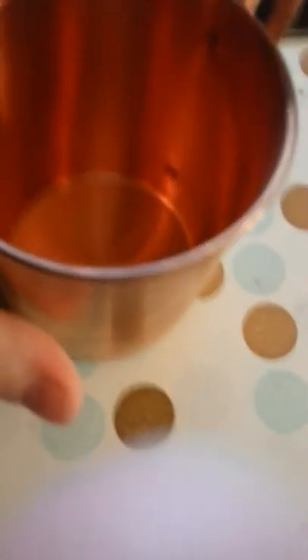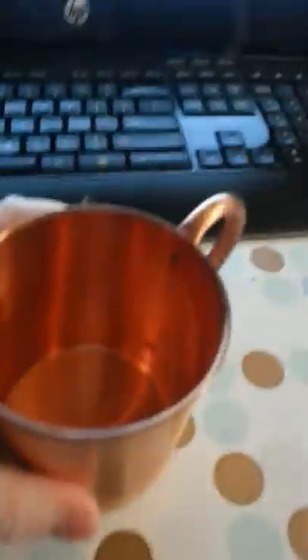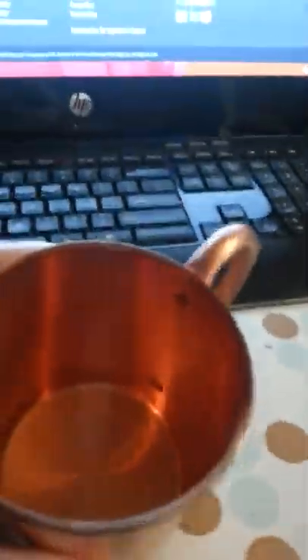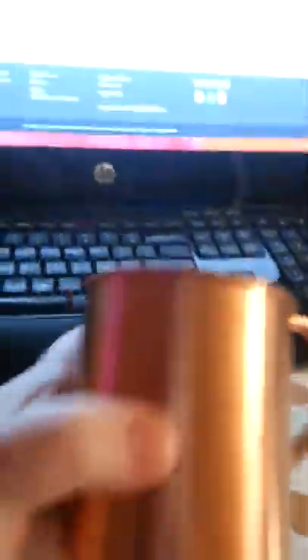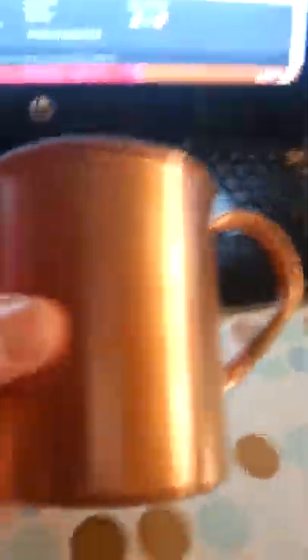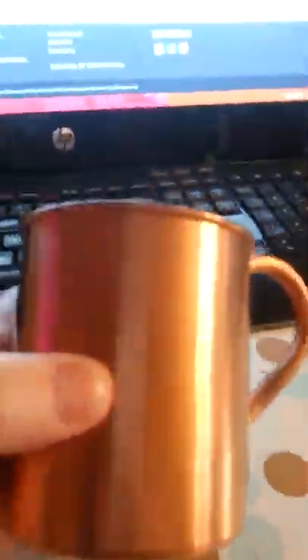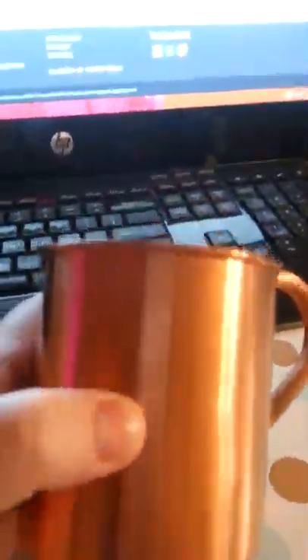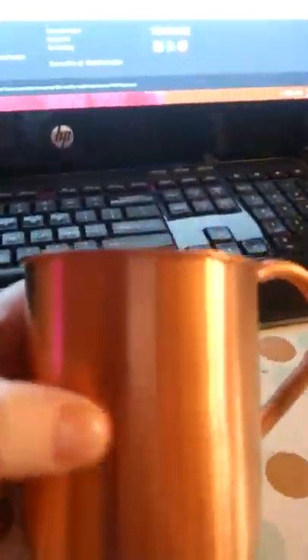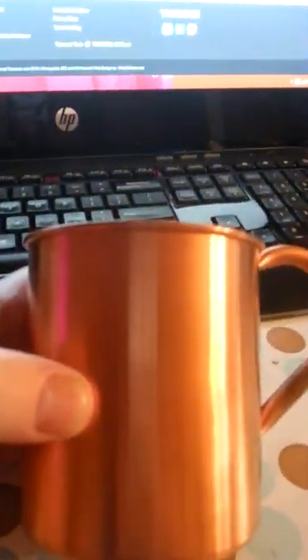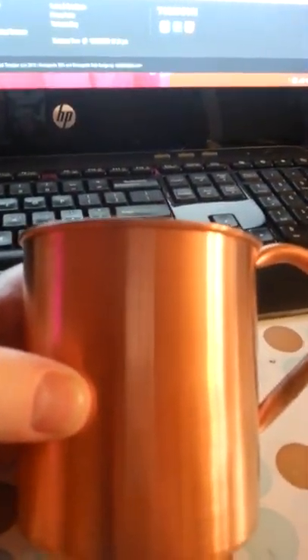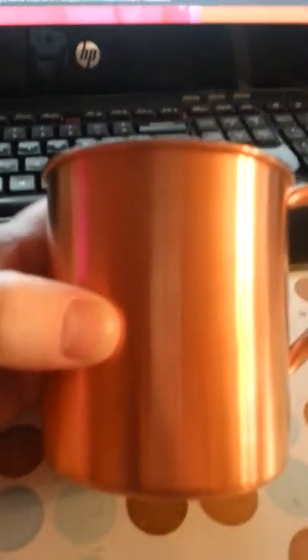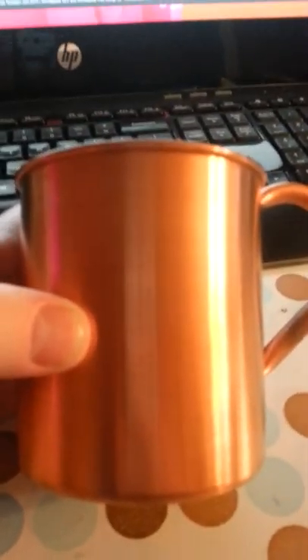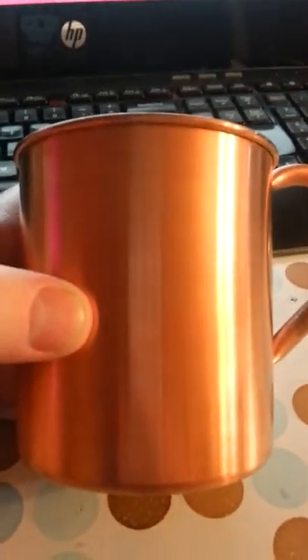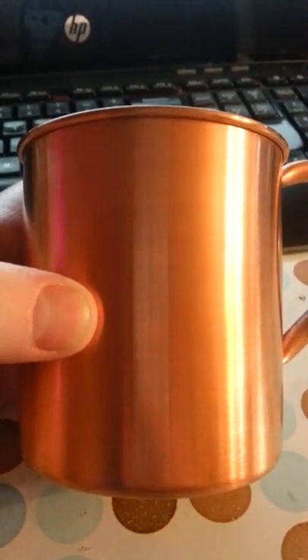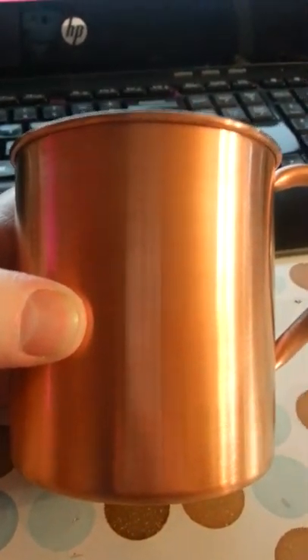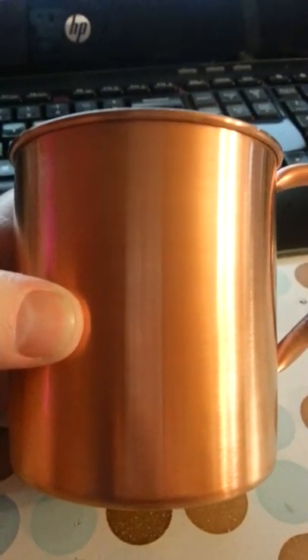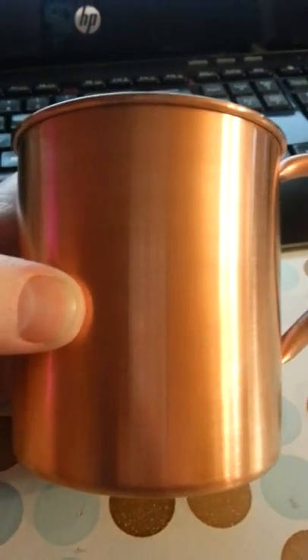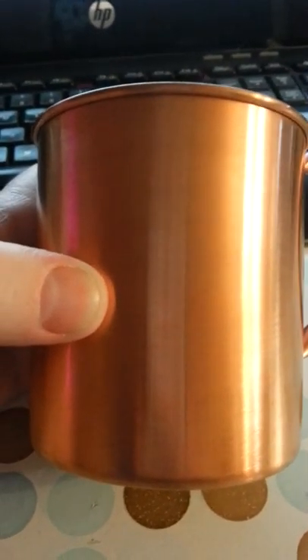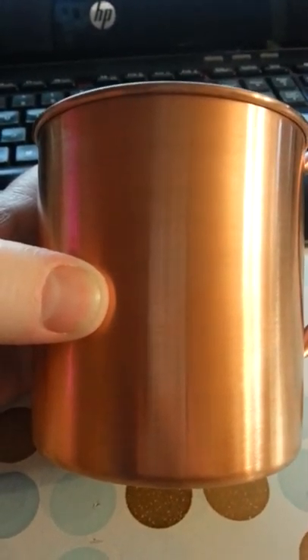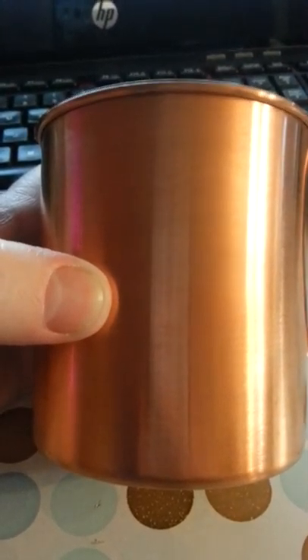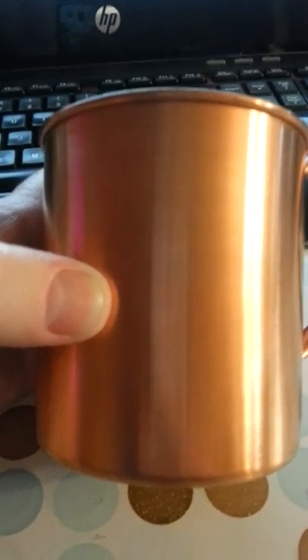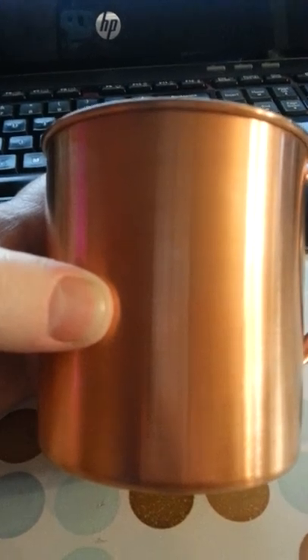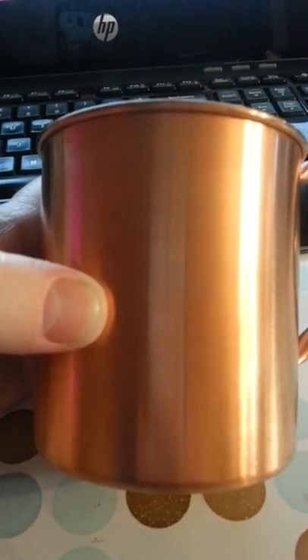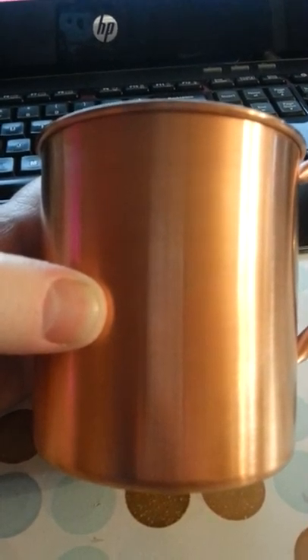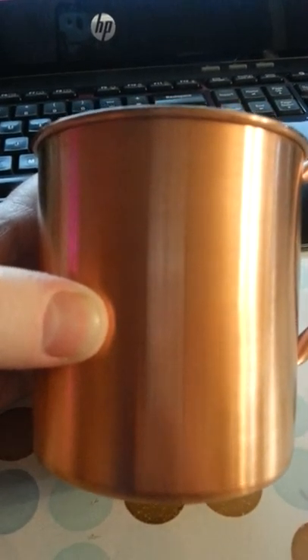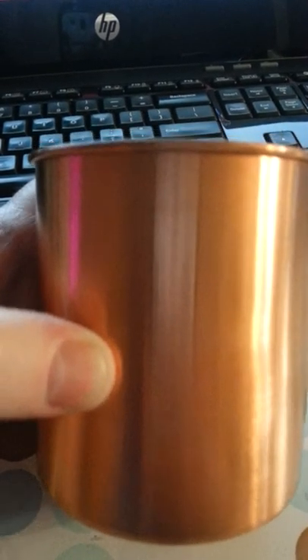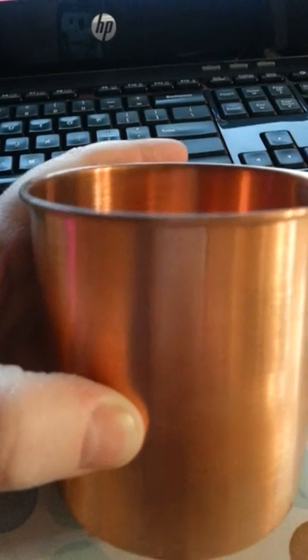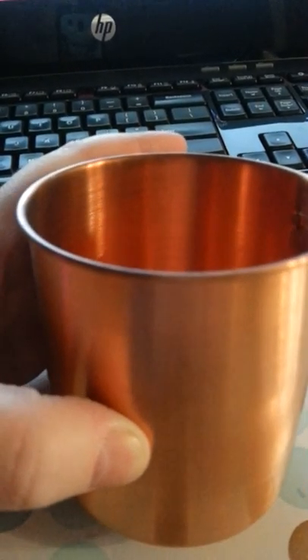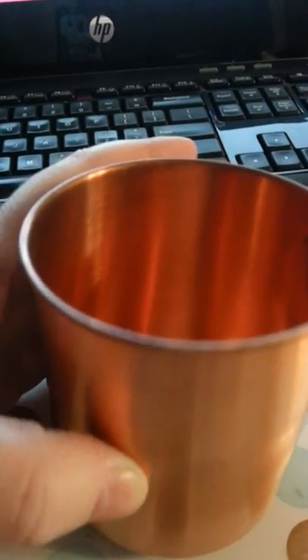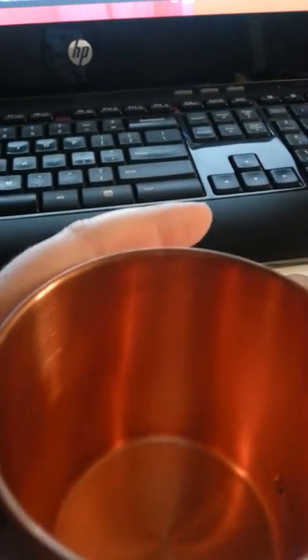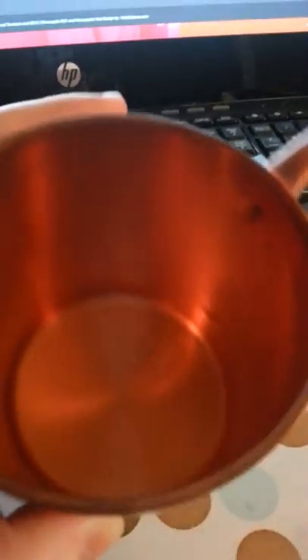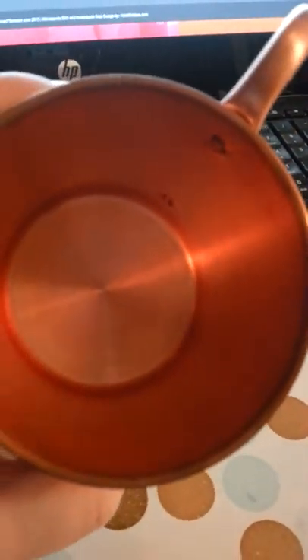This is a beautiful, handmade, 100% pure copper mug. It is made with high quality copper and there's no linings or metals. It is pure copper.